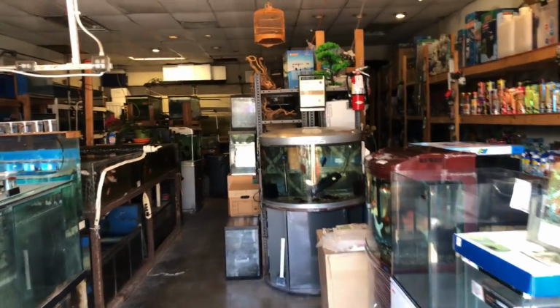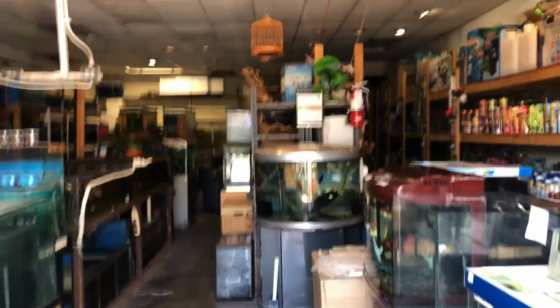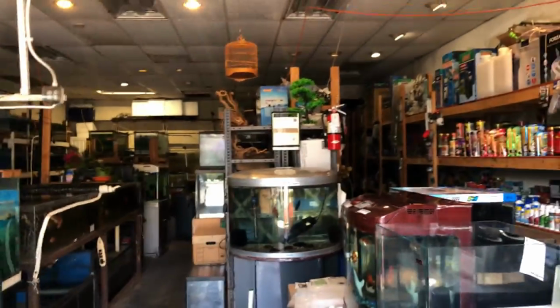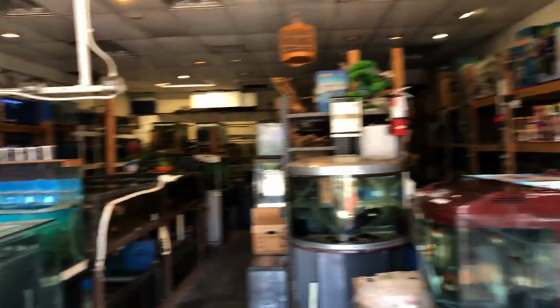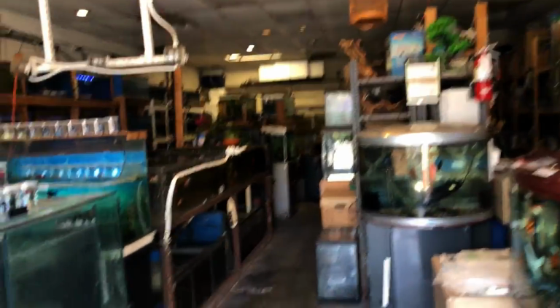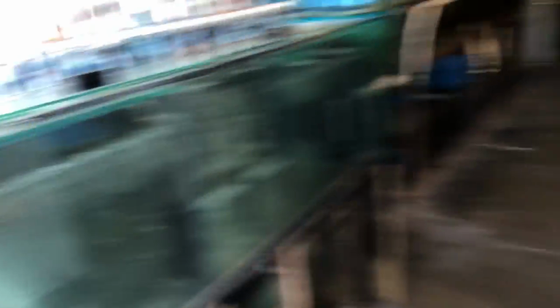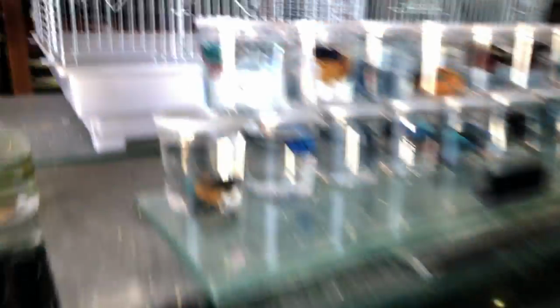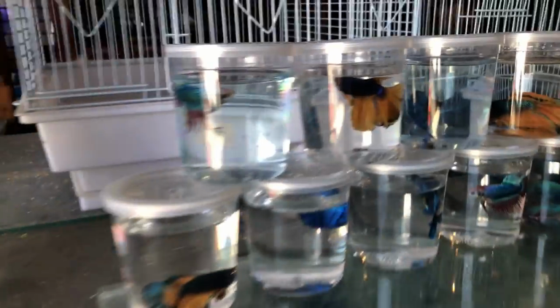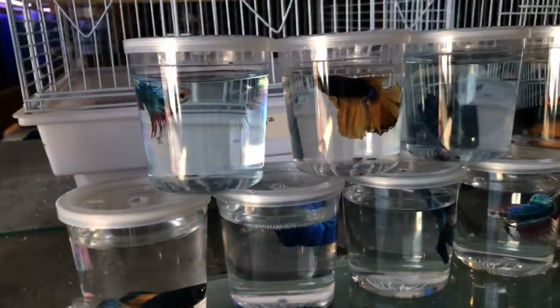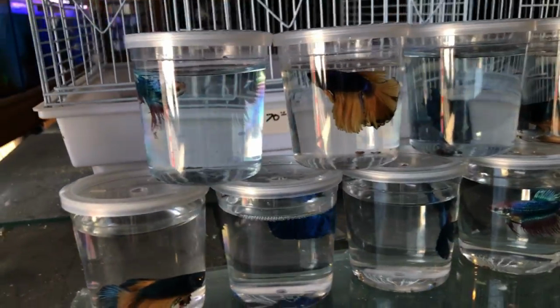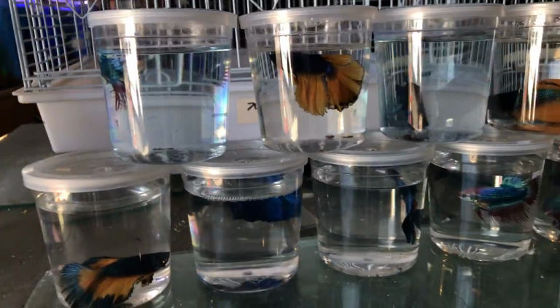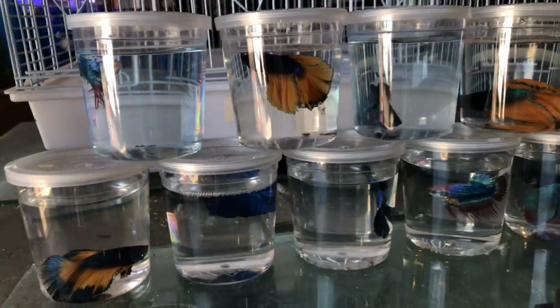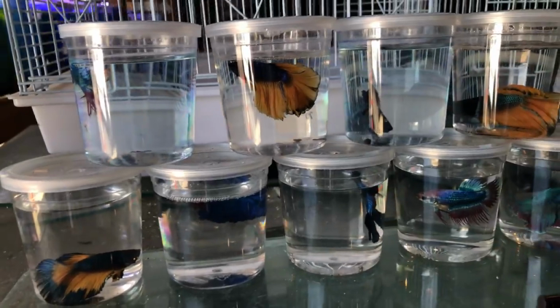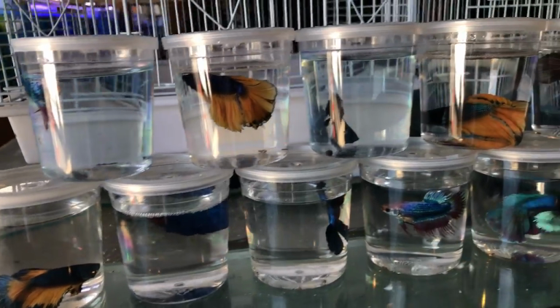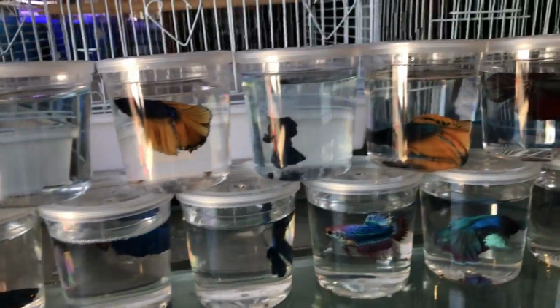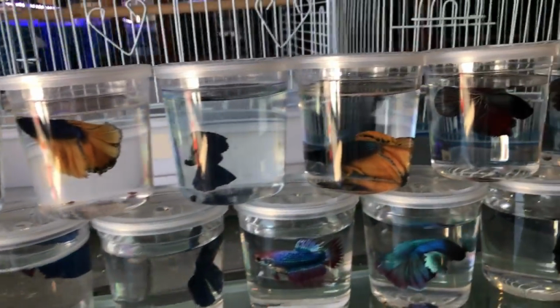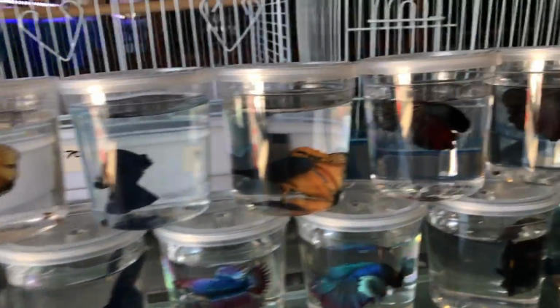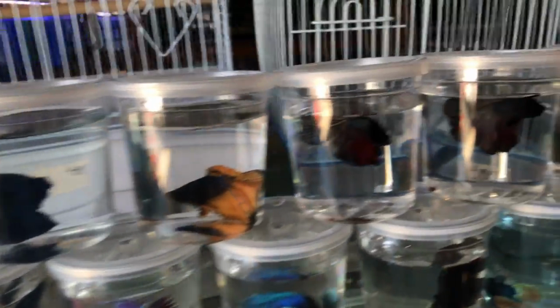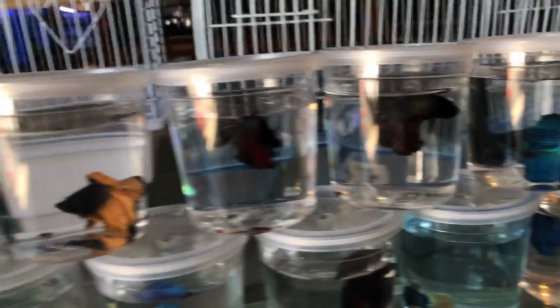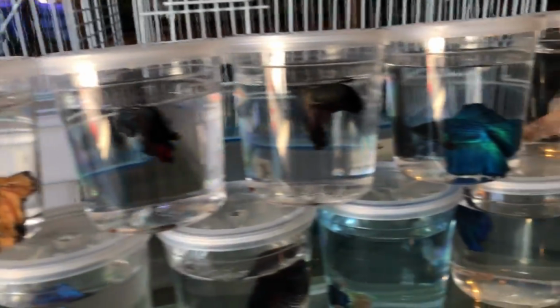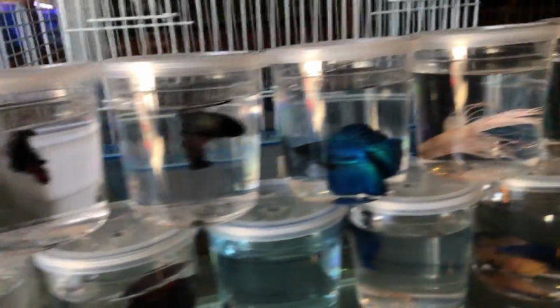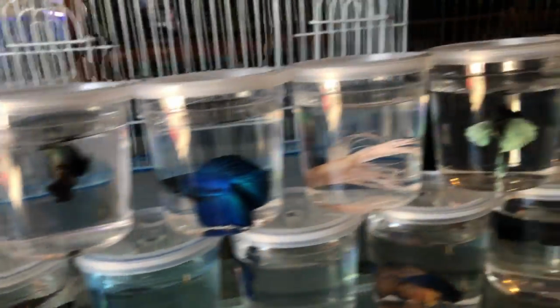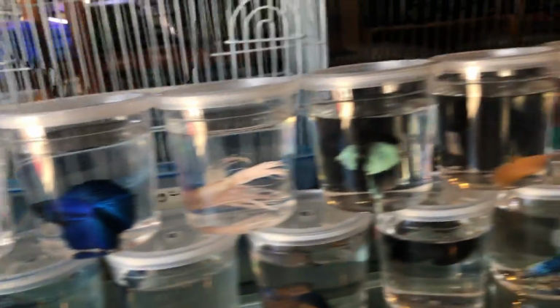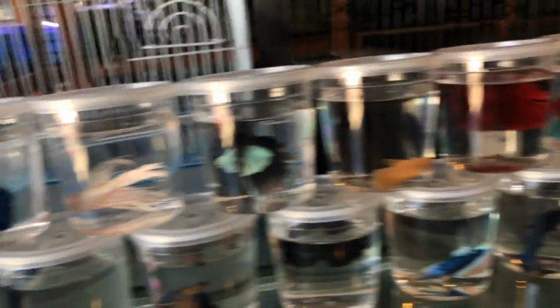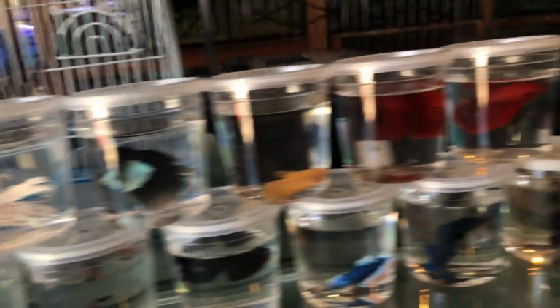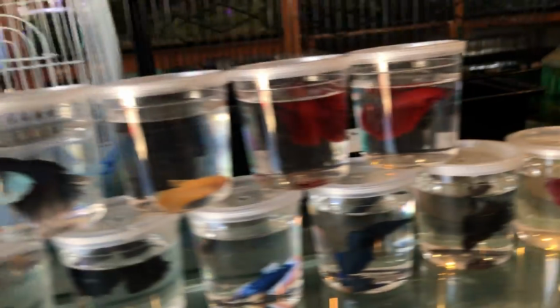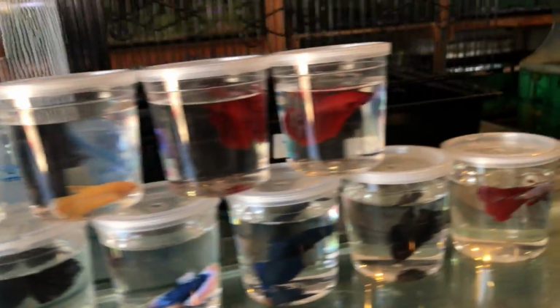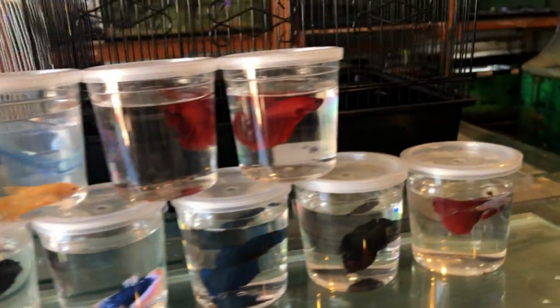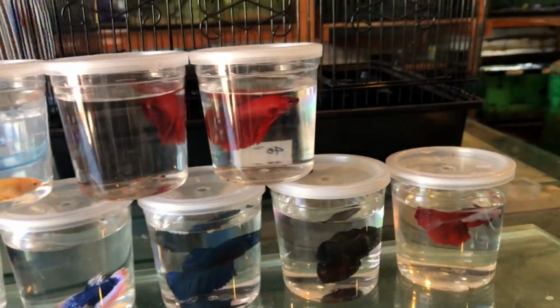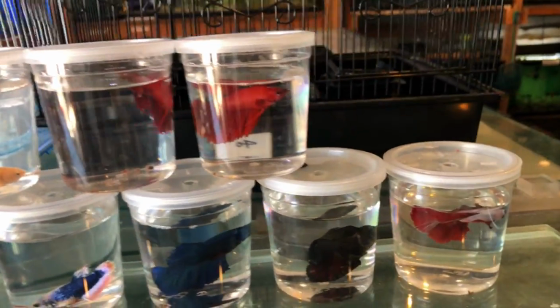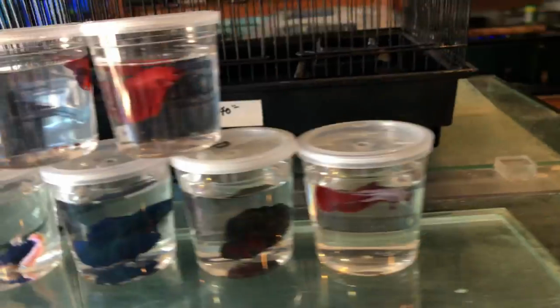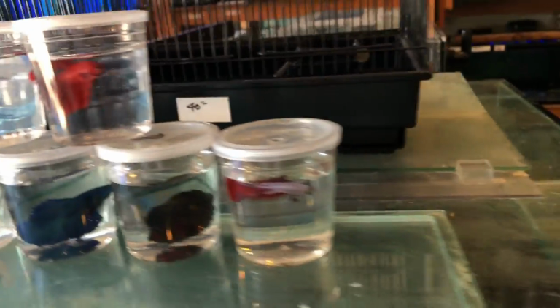Alright, so here we are. There's not a lot of people today, but we're going to start off with the betta rack. So there's a lot of bettas — there's half moons, playcats, lots of varieties. They're looking good.